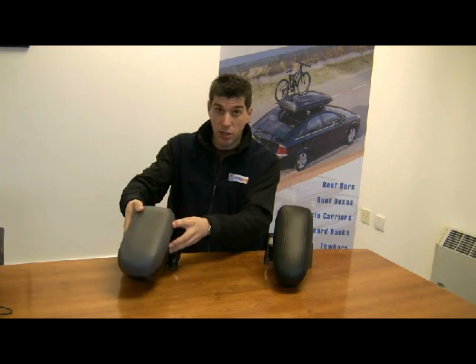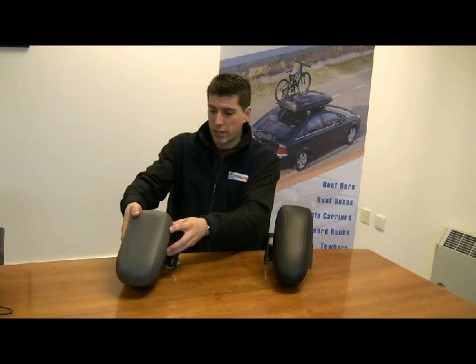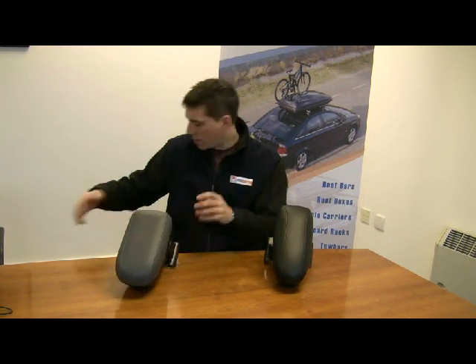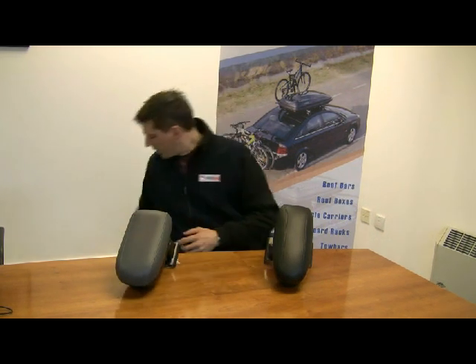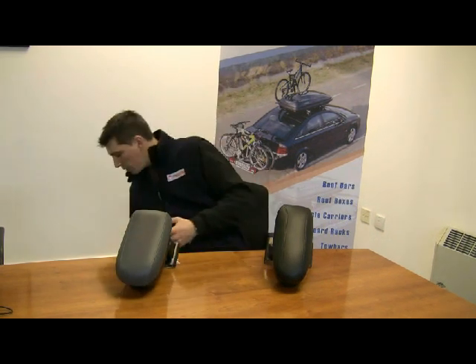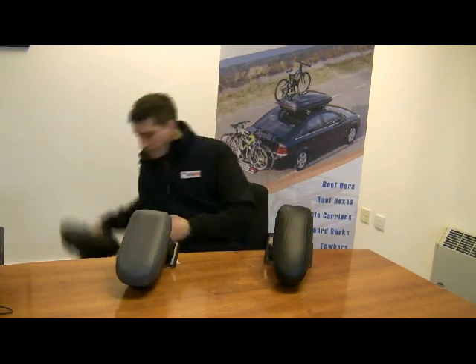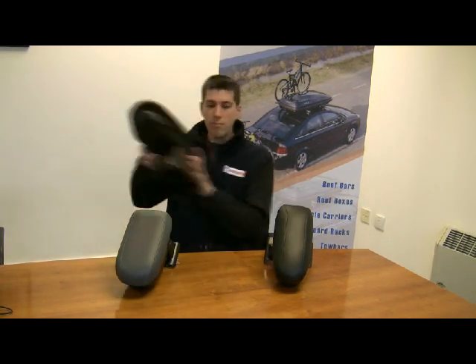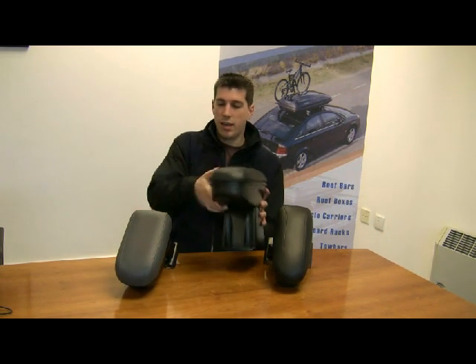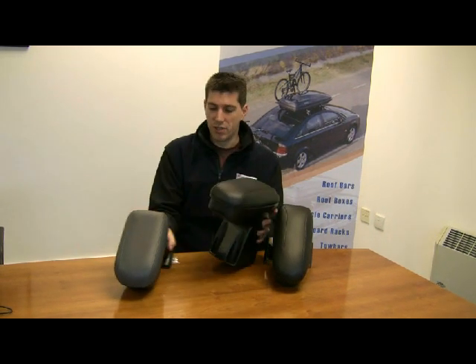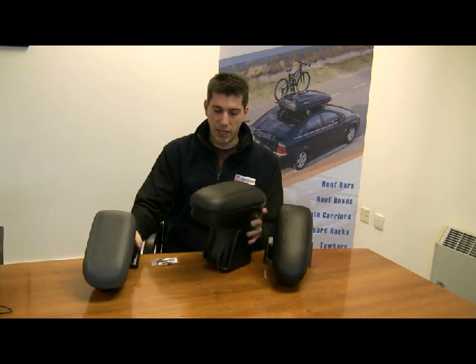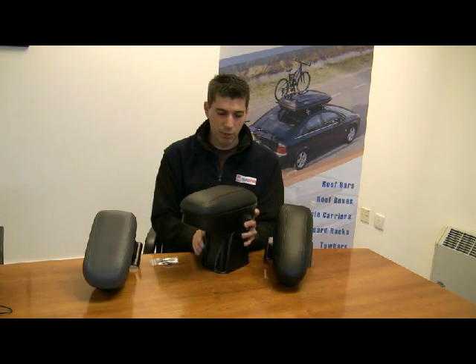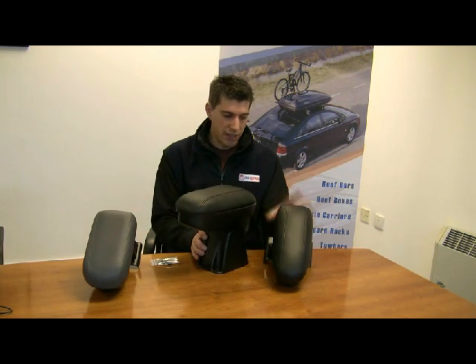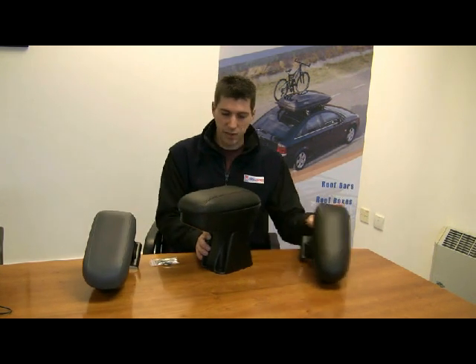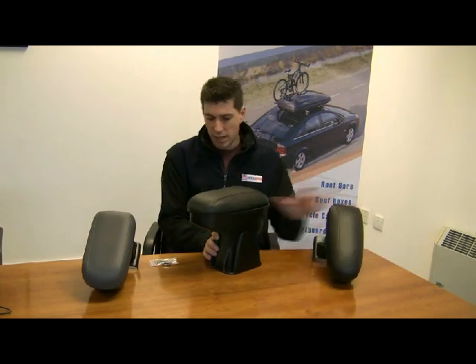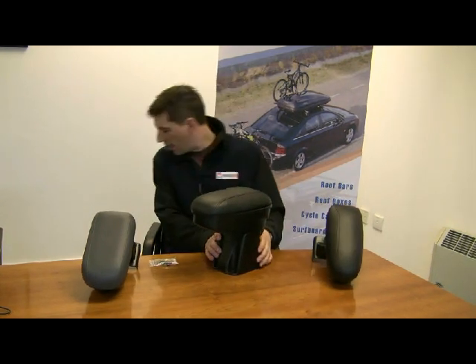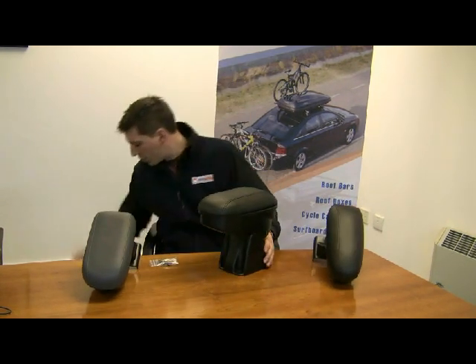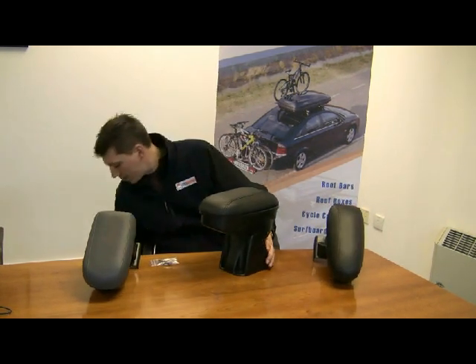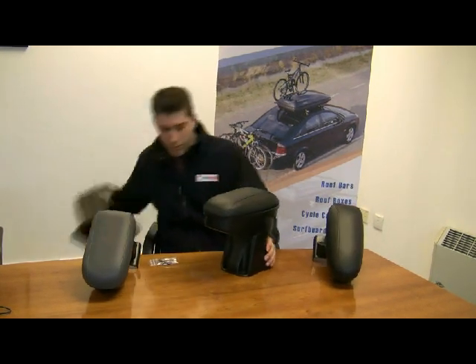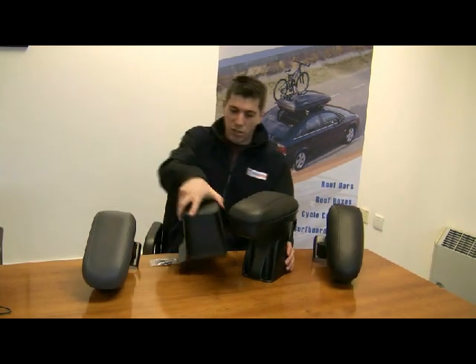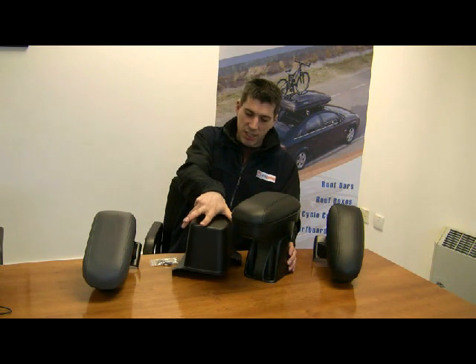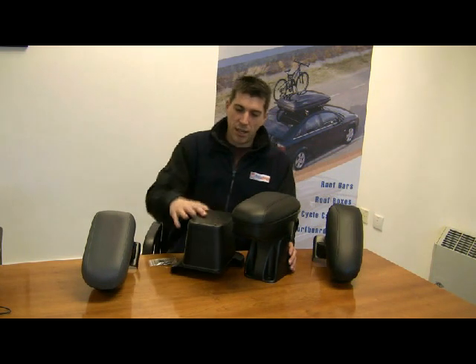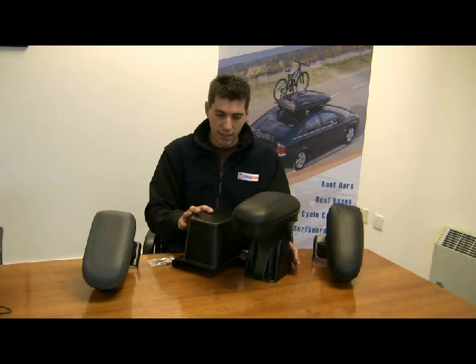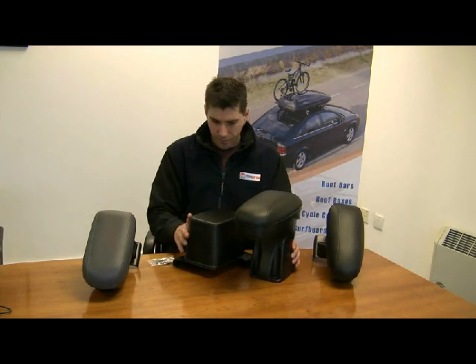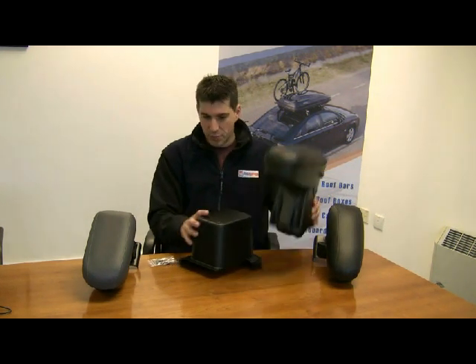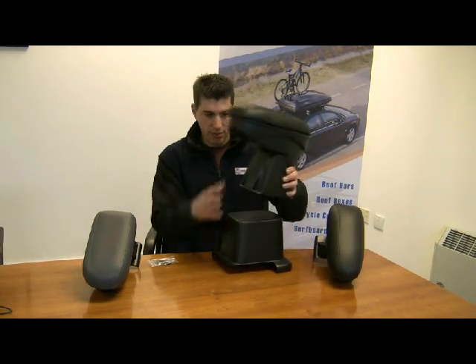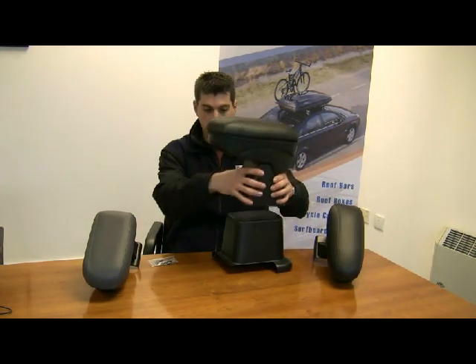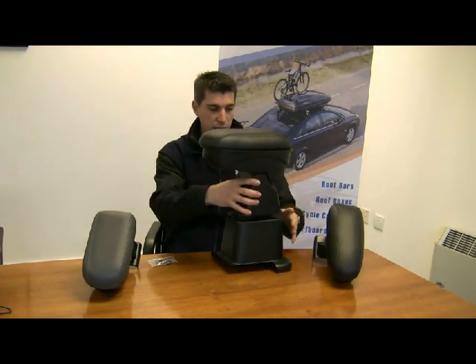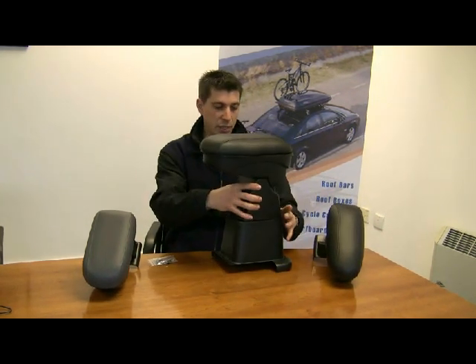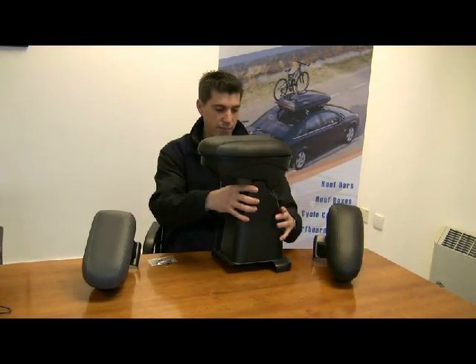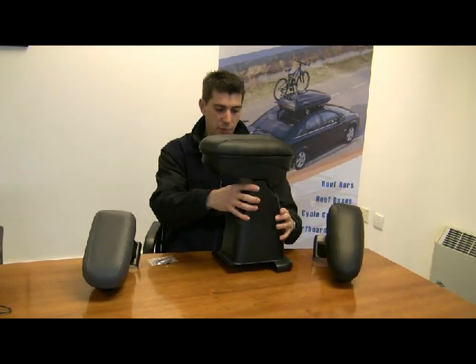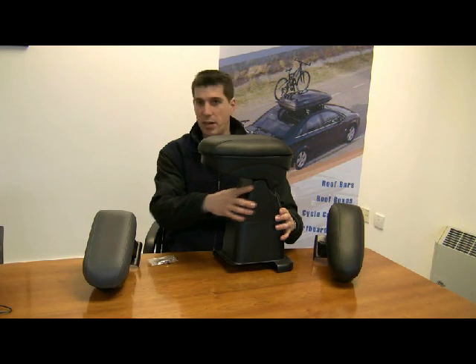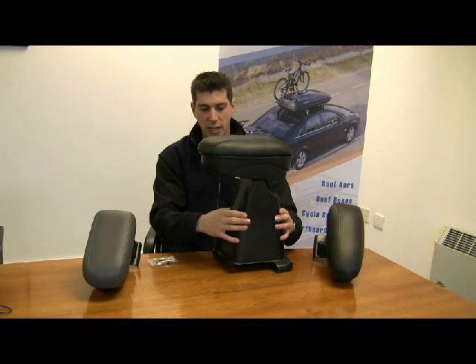I'll just show you another one here as well. This one is for a Citroen Berlingo, which is a van and commercial vehicle which has much taller seats. In this case it fits together in two pieces, top and bottom half screwed together.